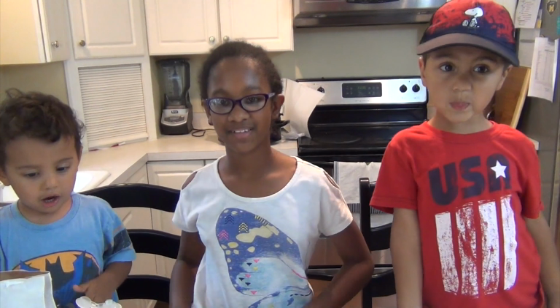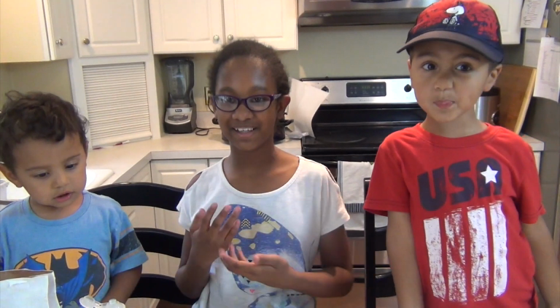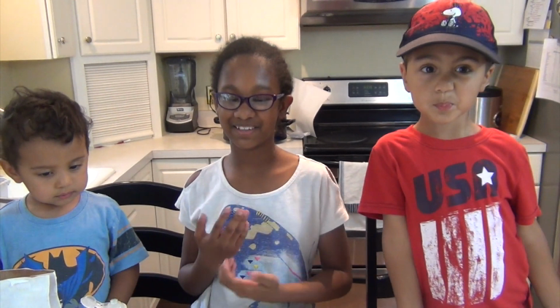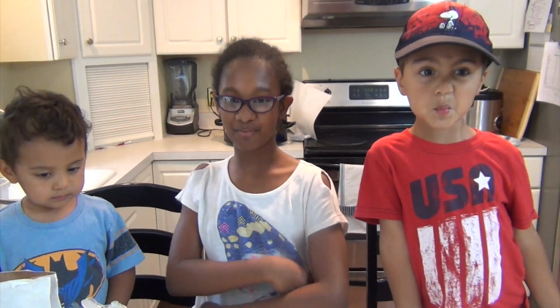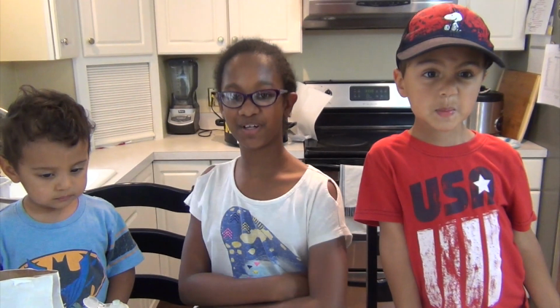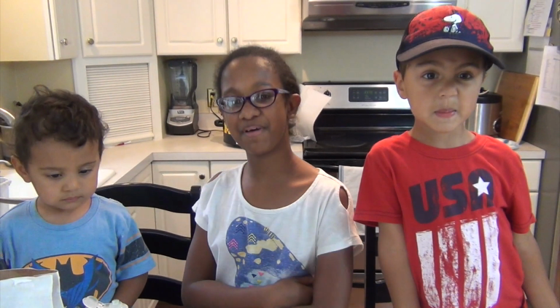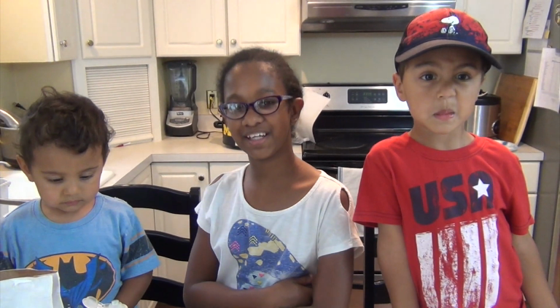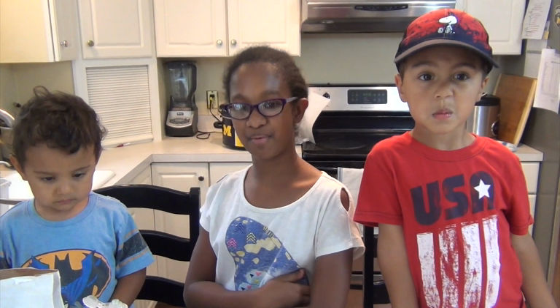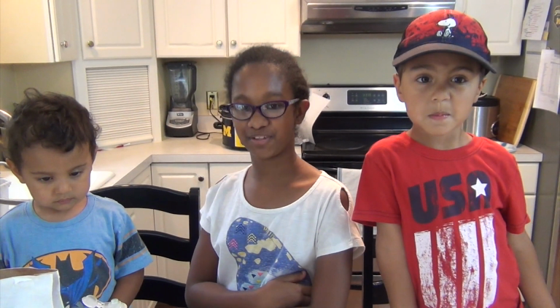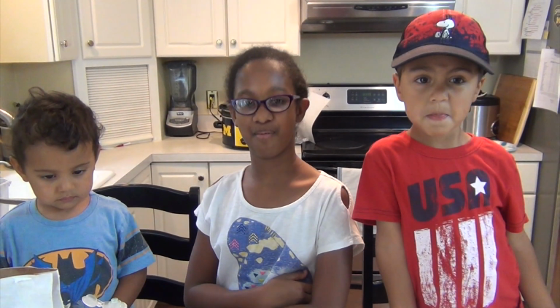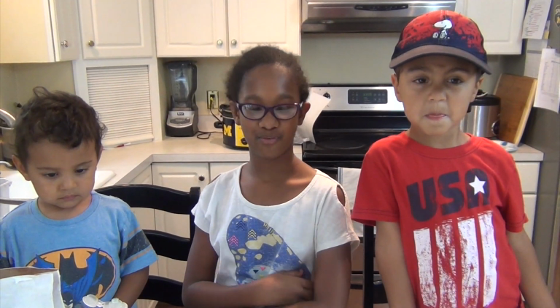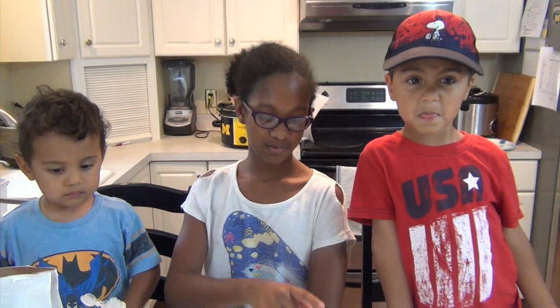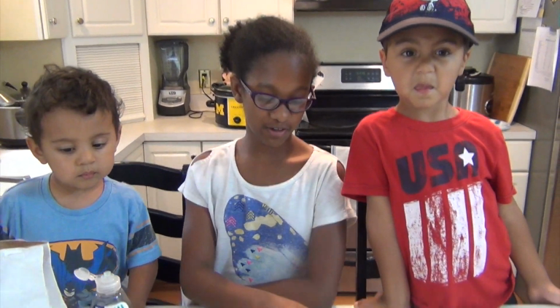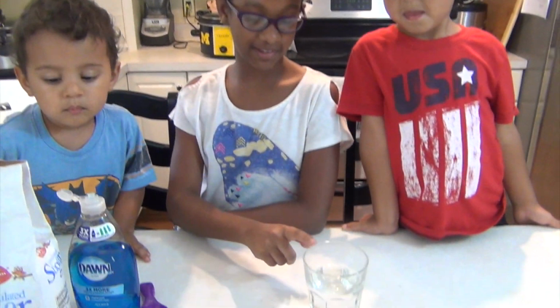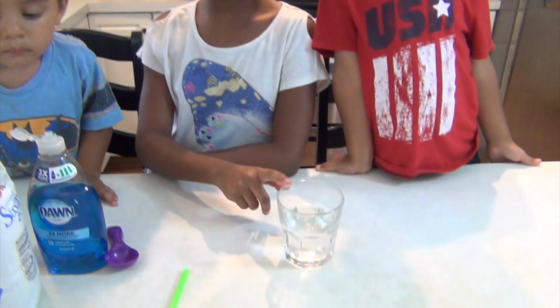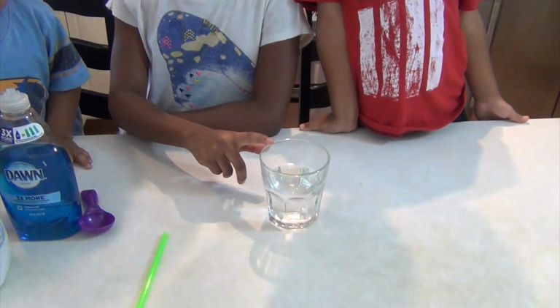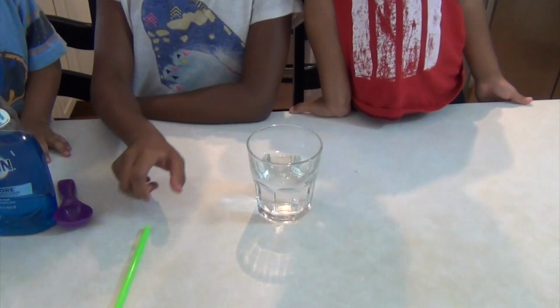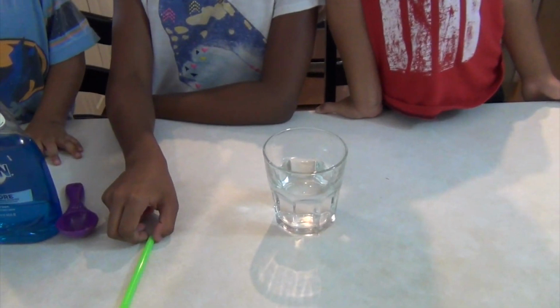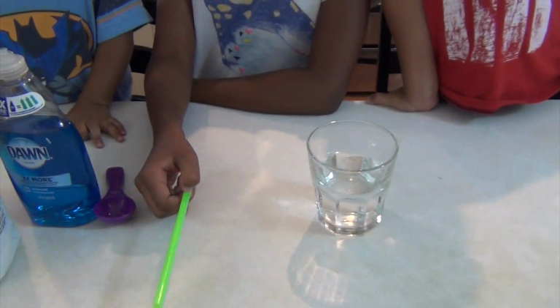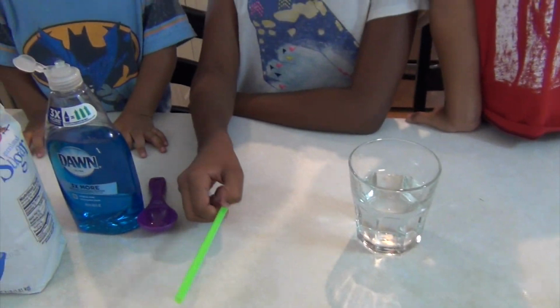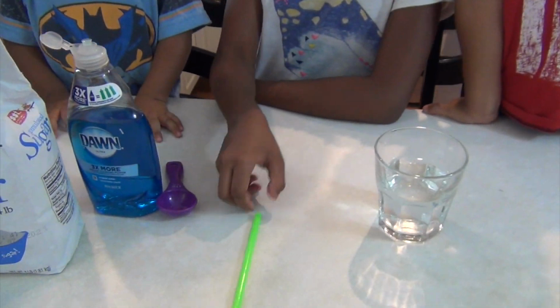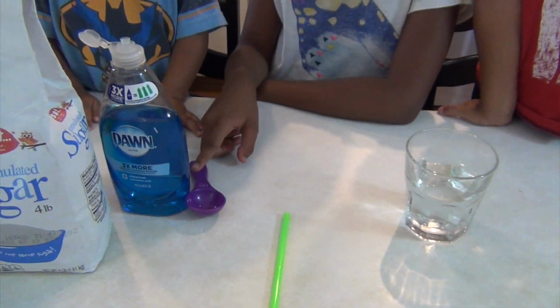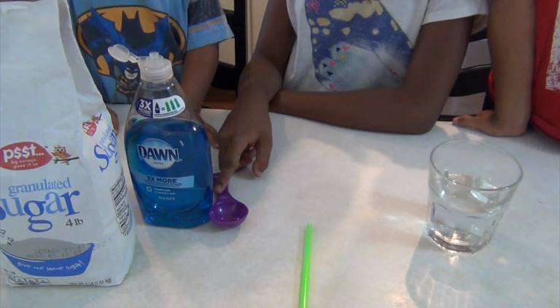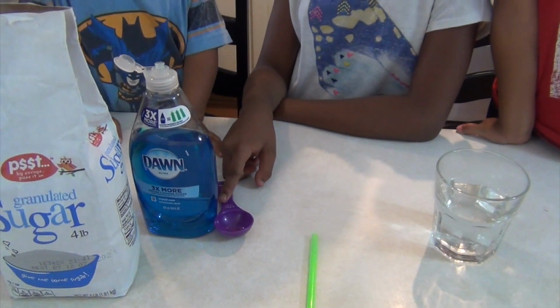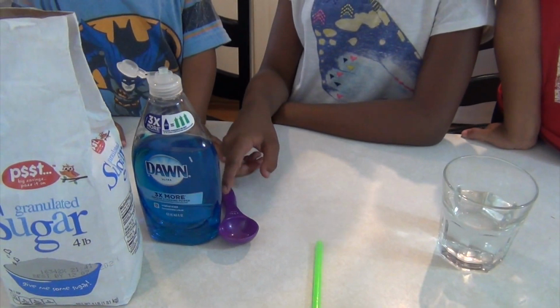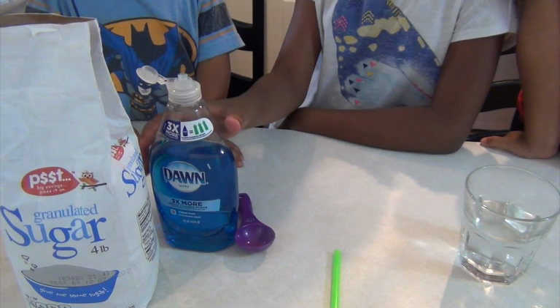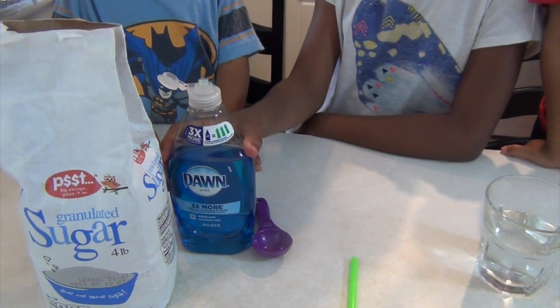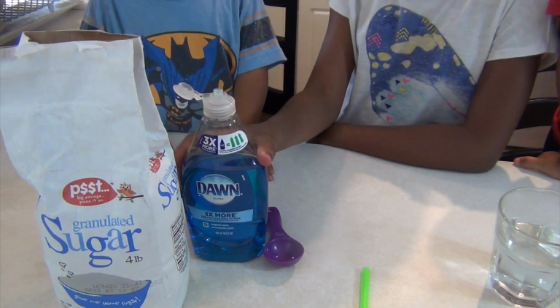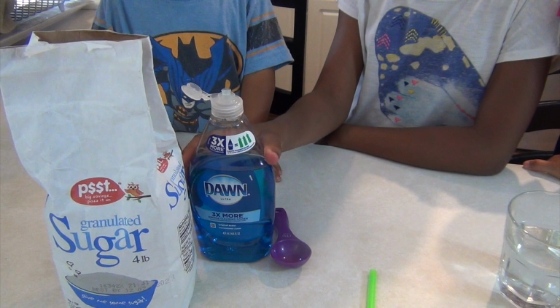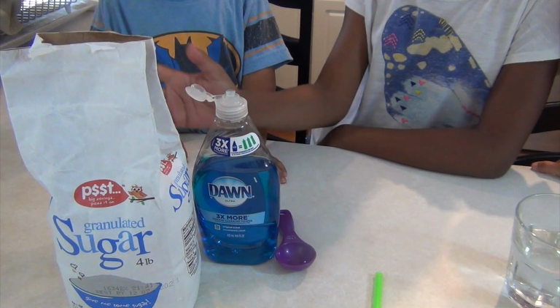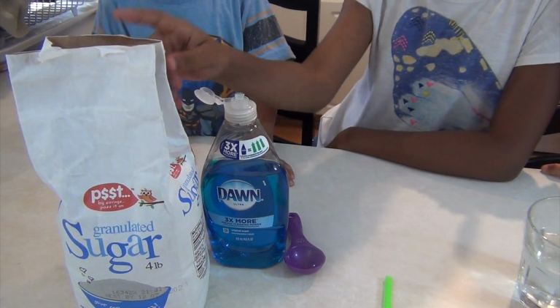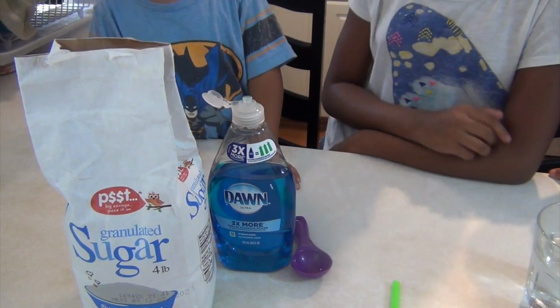Hi guys, today what we're going to be making is a bubble within a bubble. What you're going to need is a glass of water, a straw, a tablespoon, some soap, and sugar.